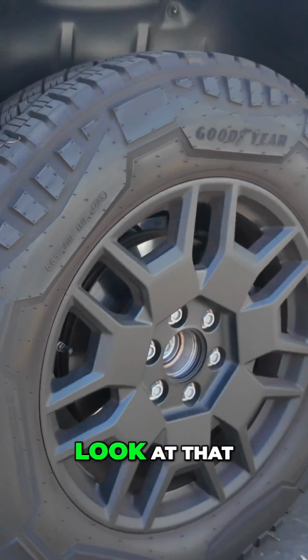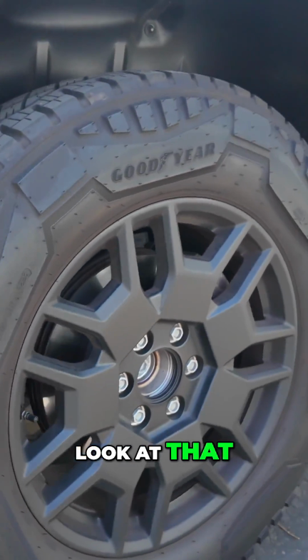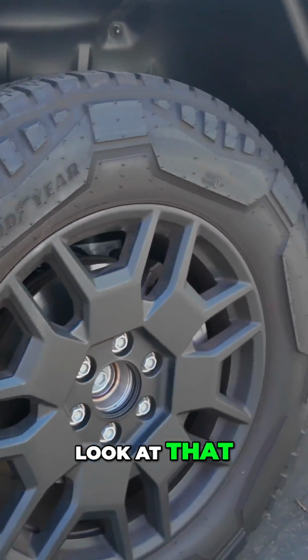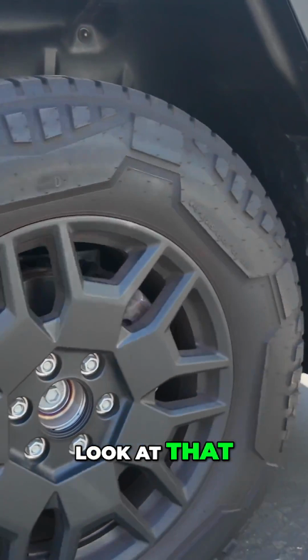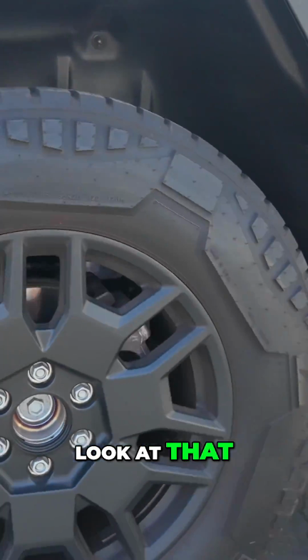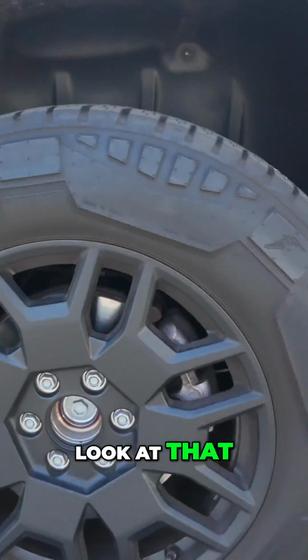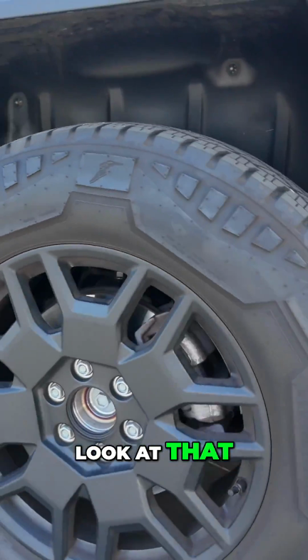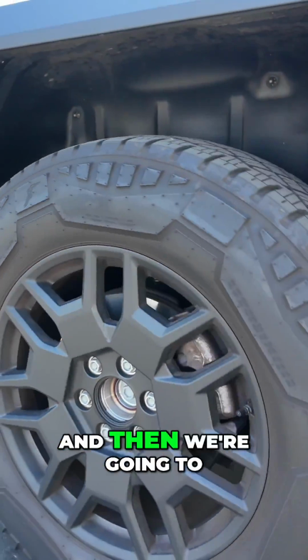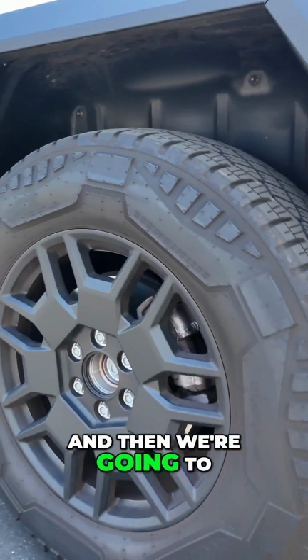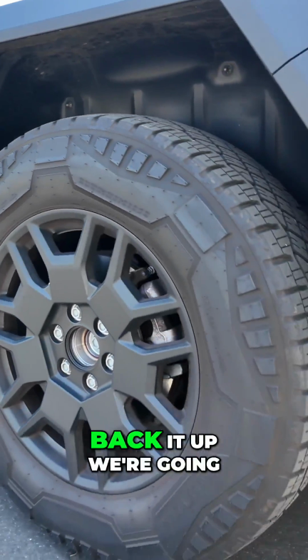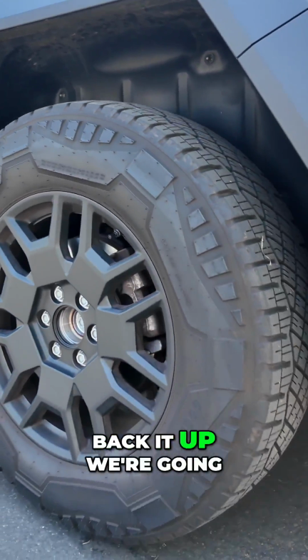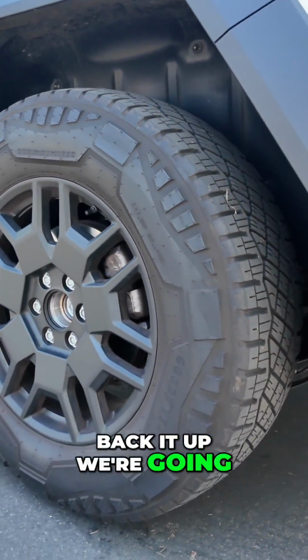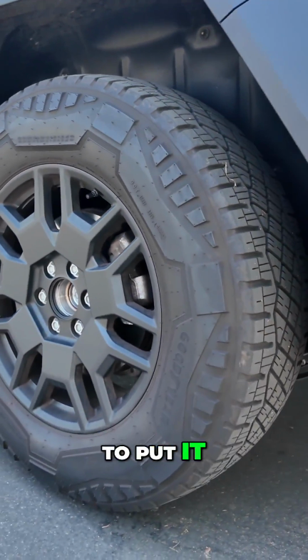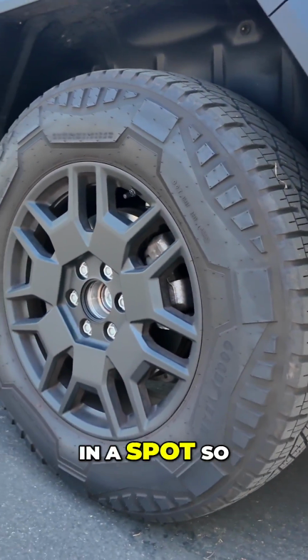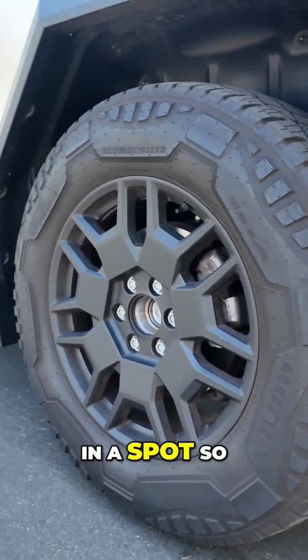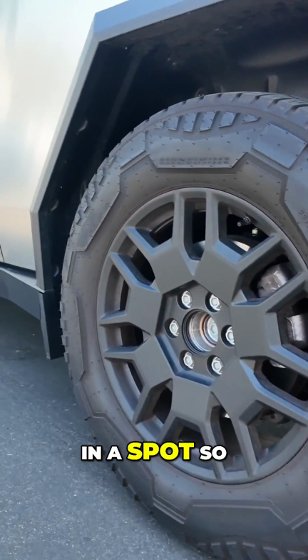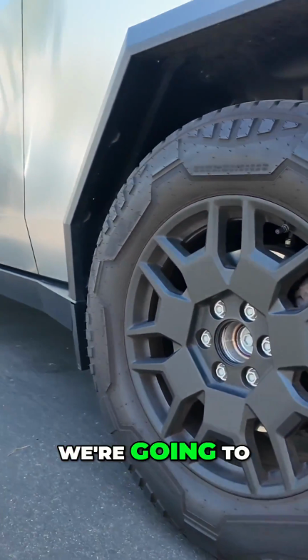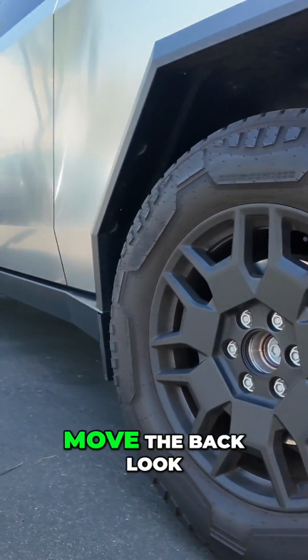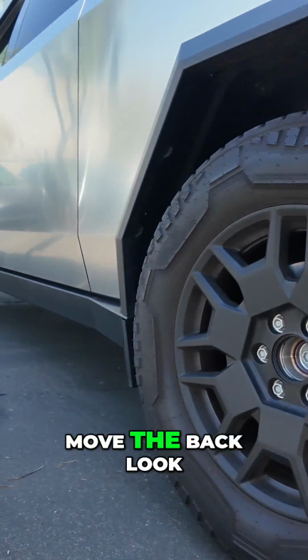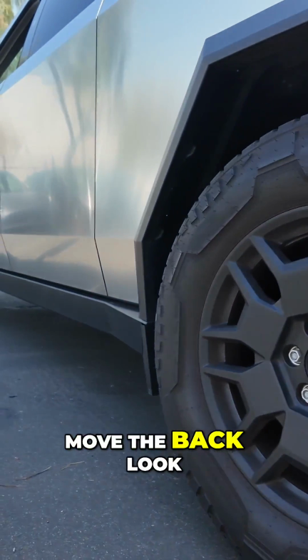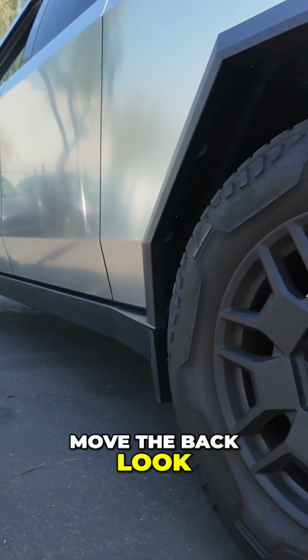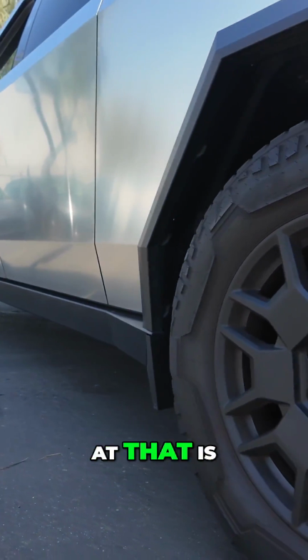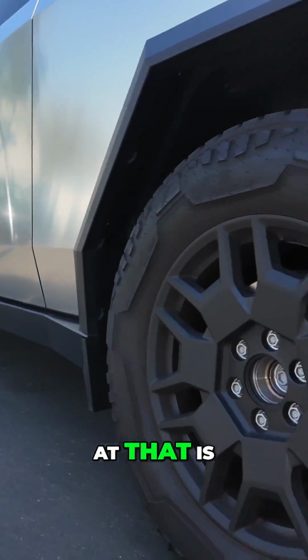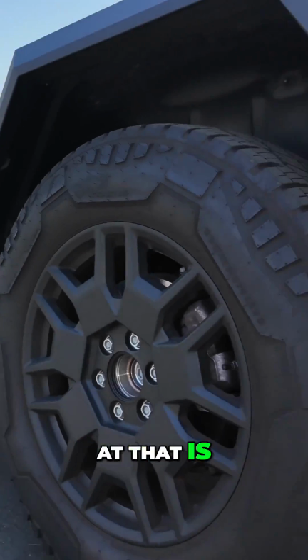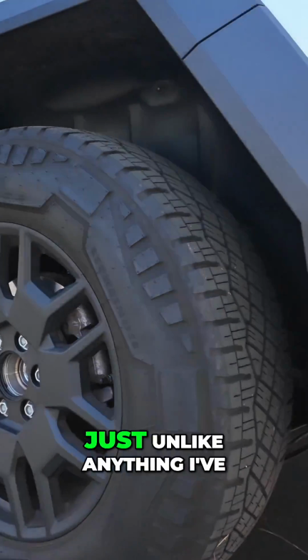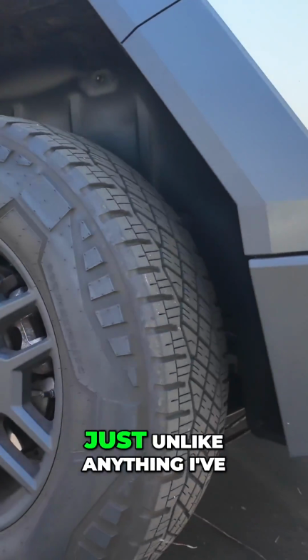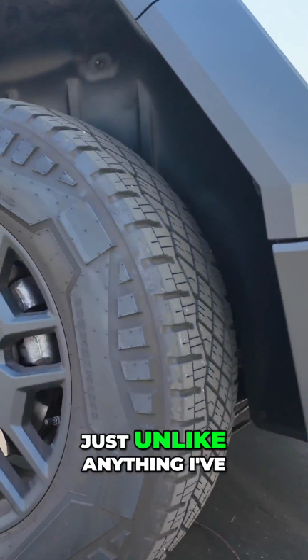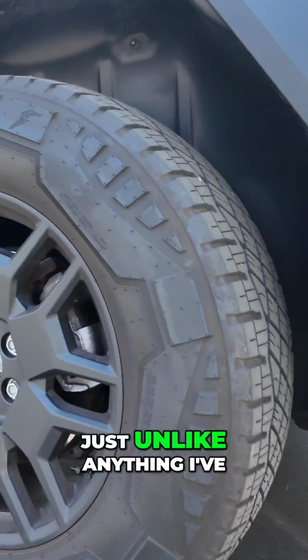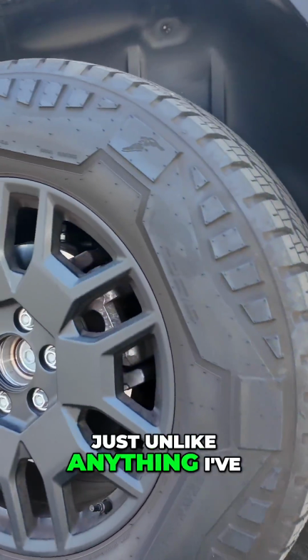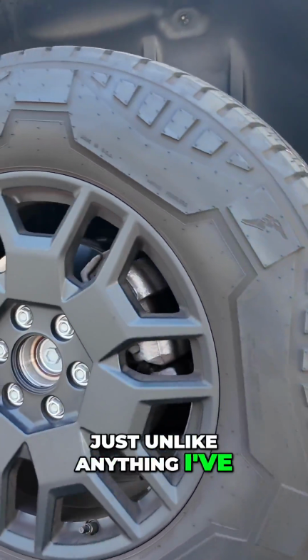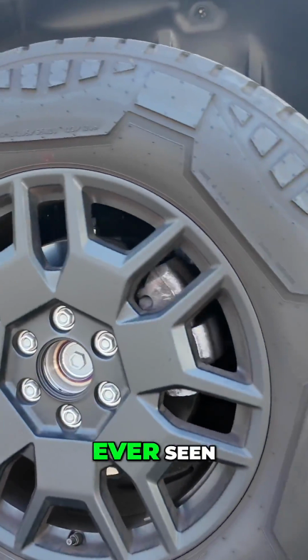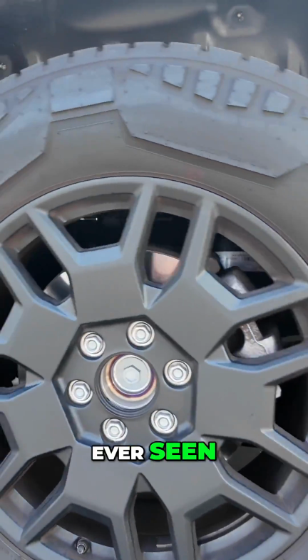Look at that. And then we're going to back it up, we're going to put it in a spot. So we're going to move the back wheel — look at that. That is just unlike anything I've ever seen.